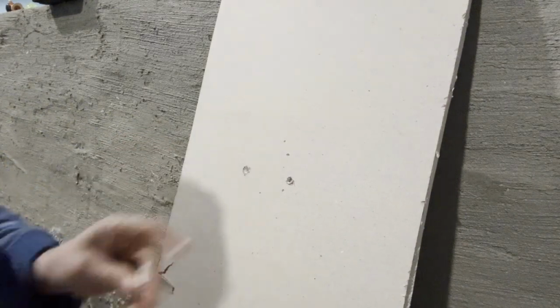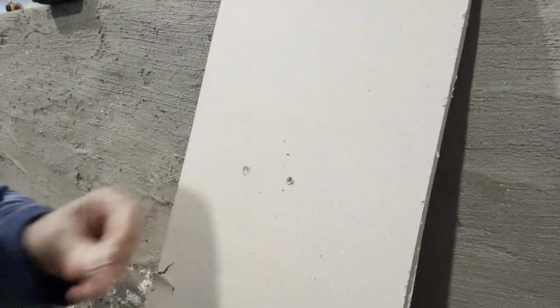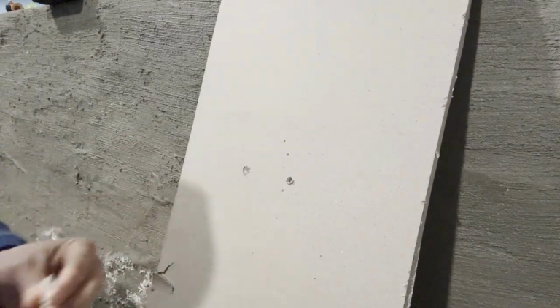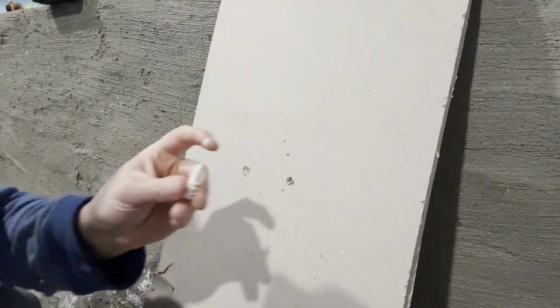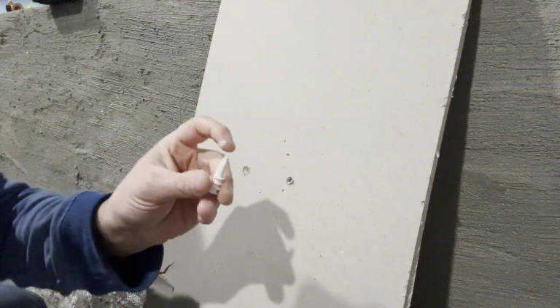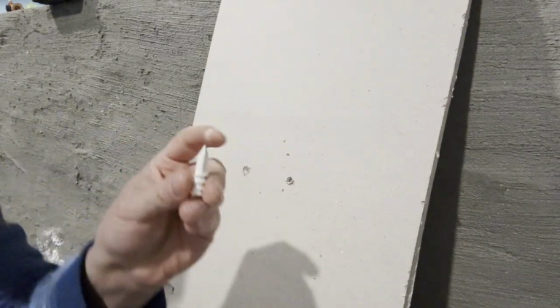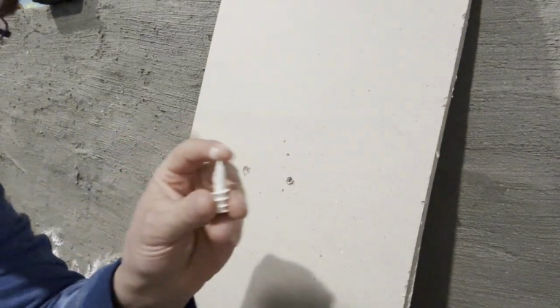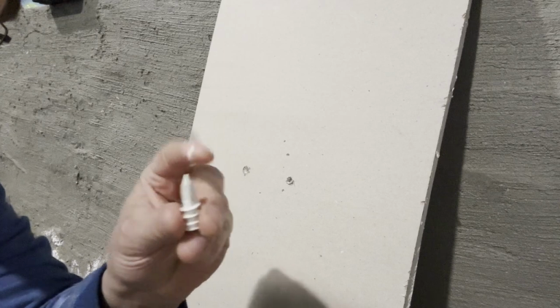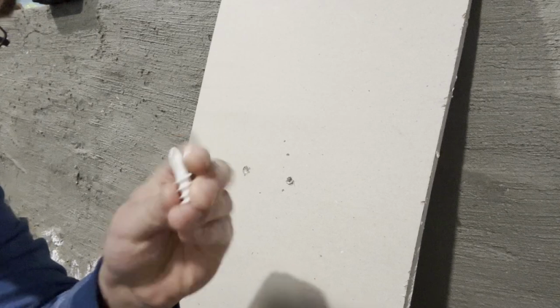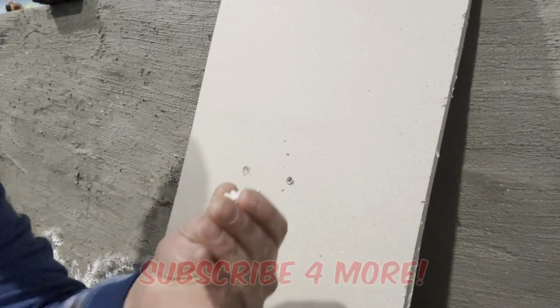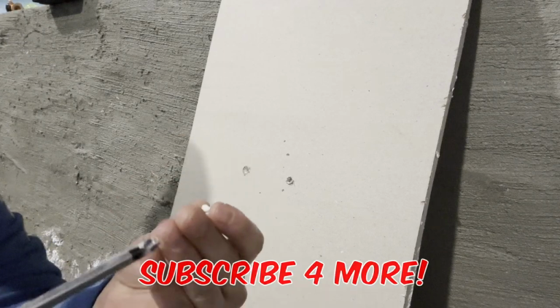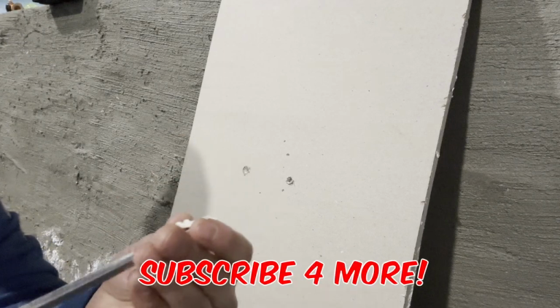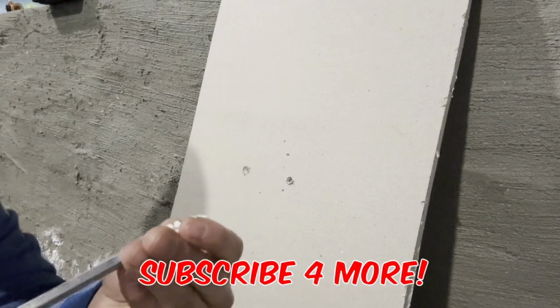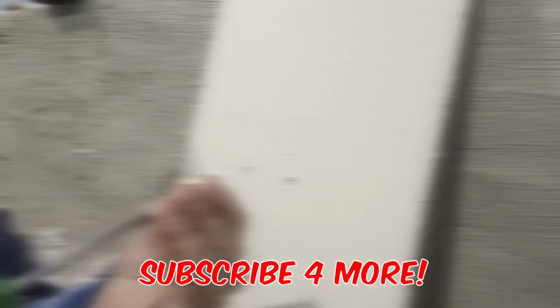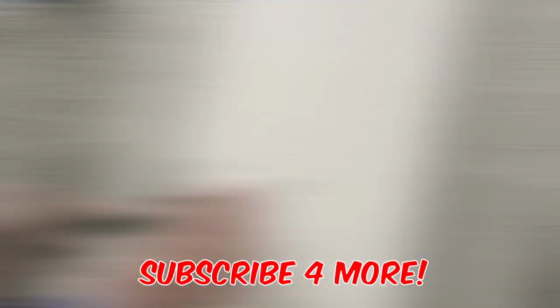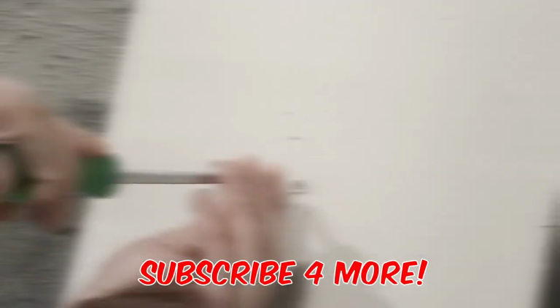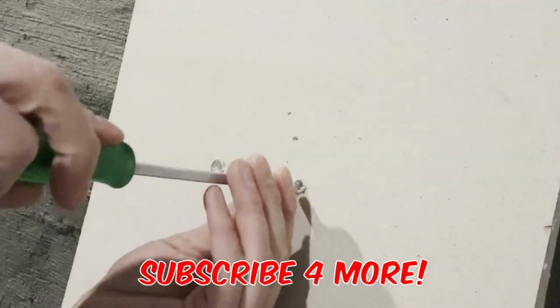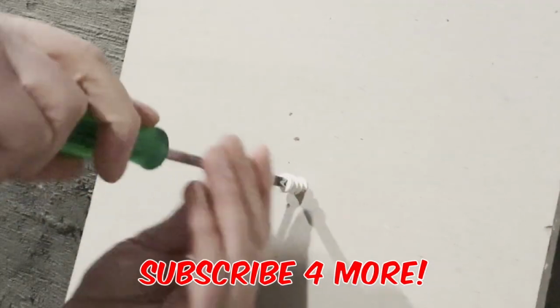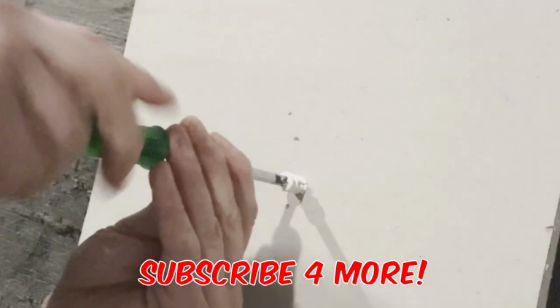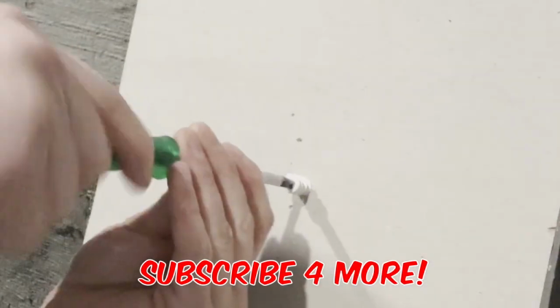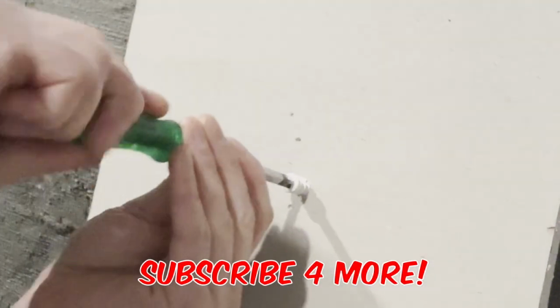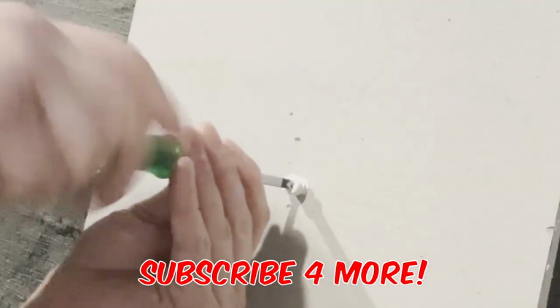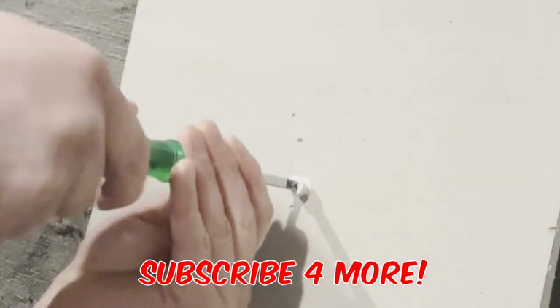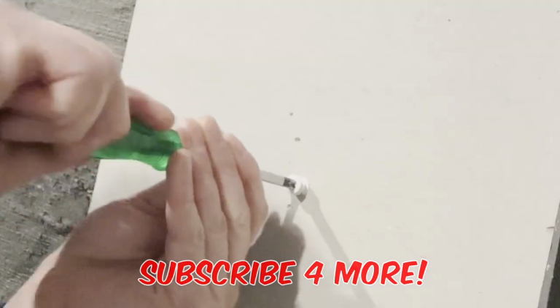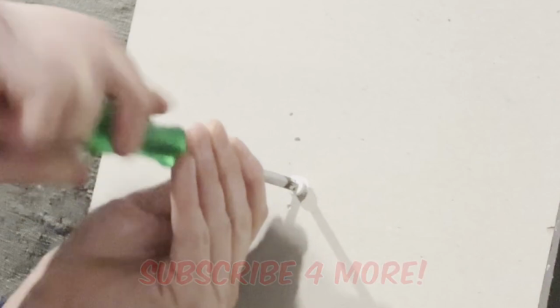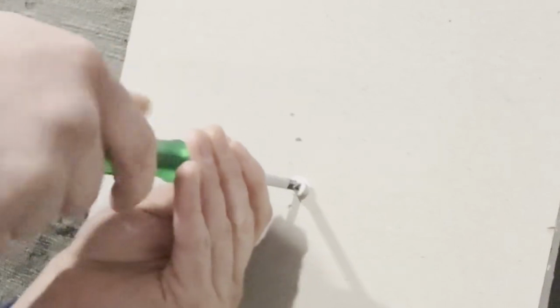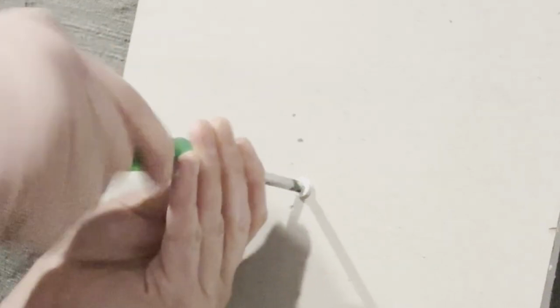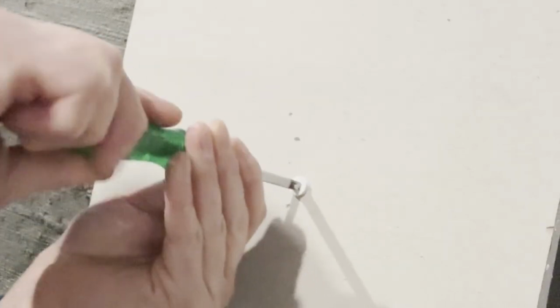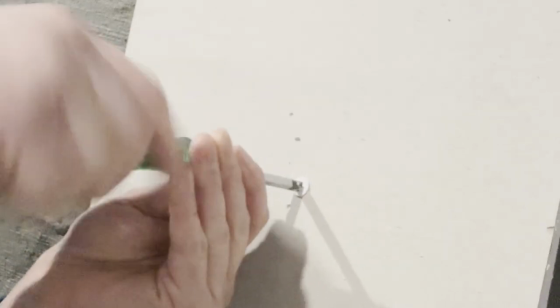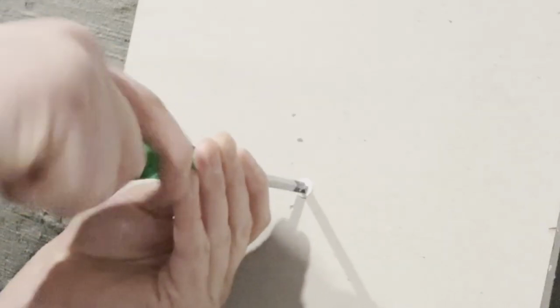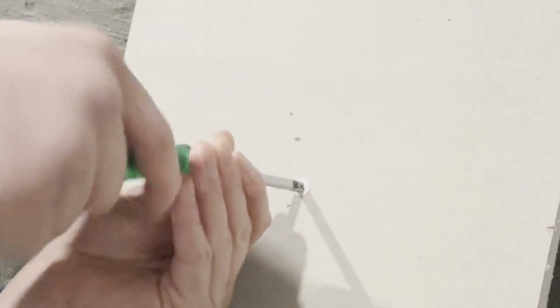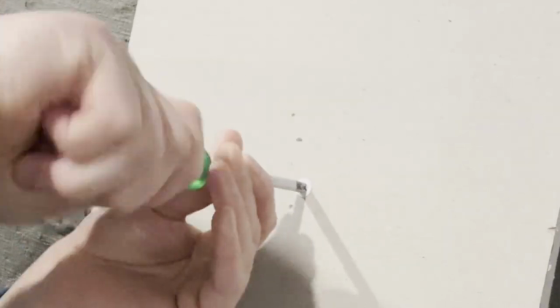Once you've got this hole, it doesn't really matter if you have a rounded top. As long as the hole is not too big, you're going to go right in like clockwork every time.